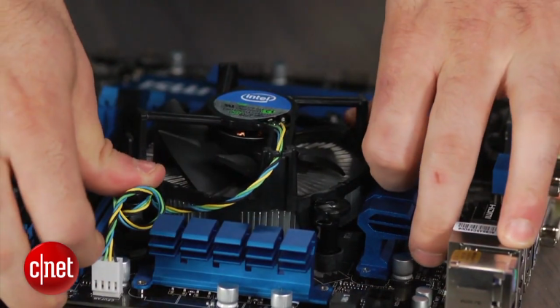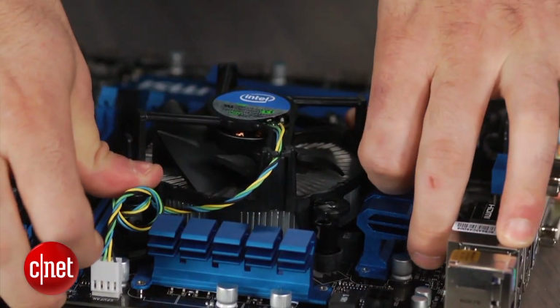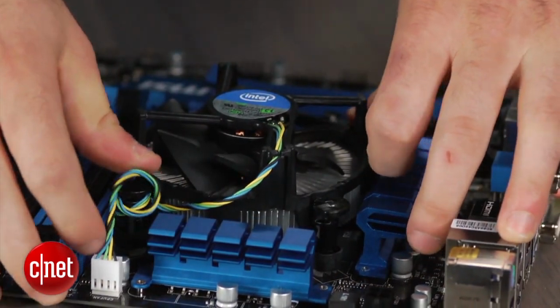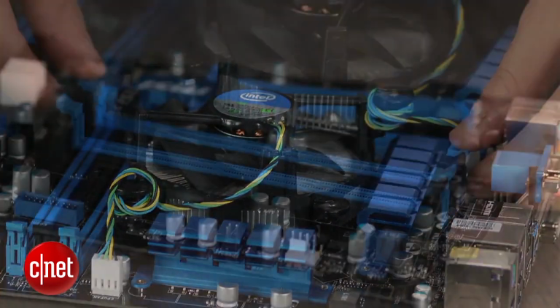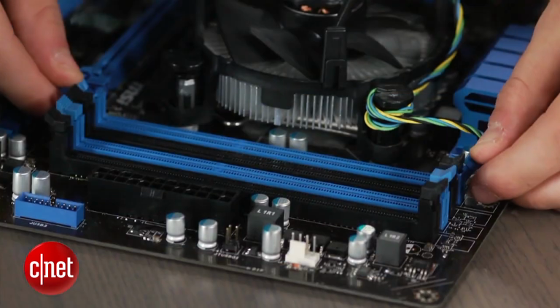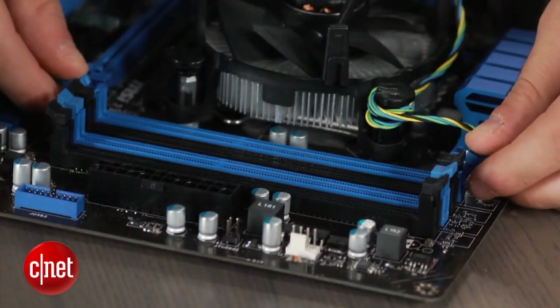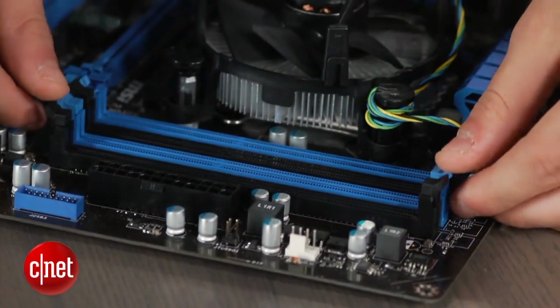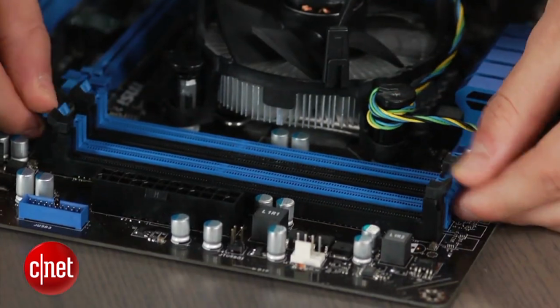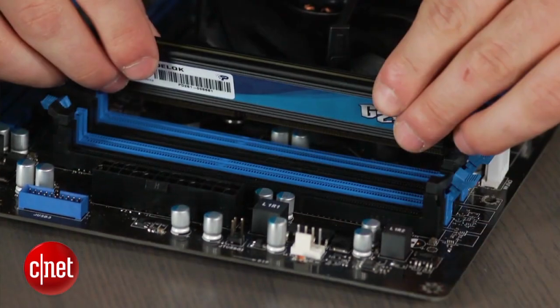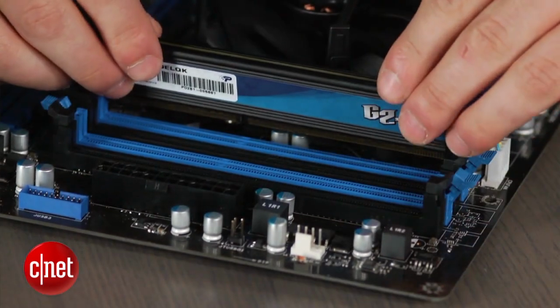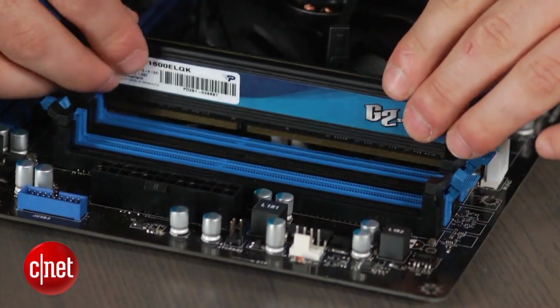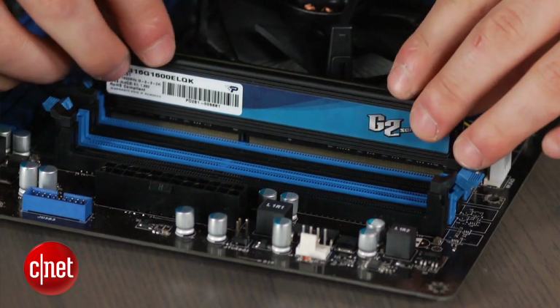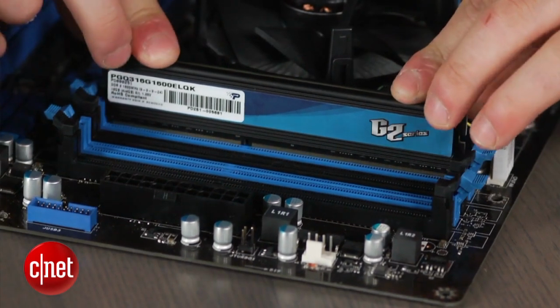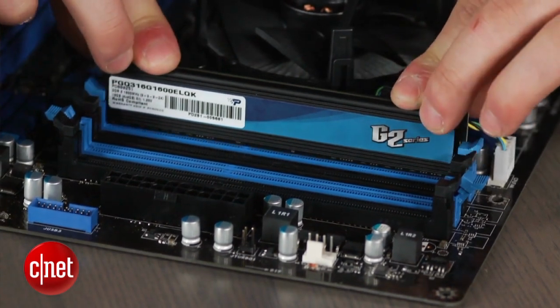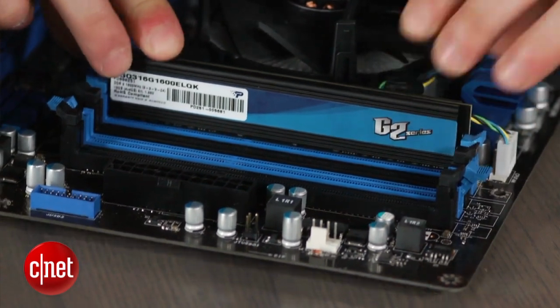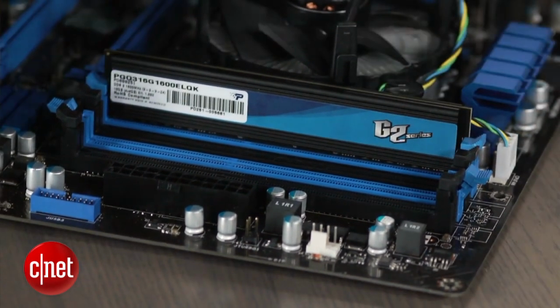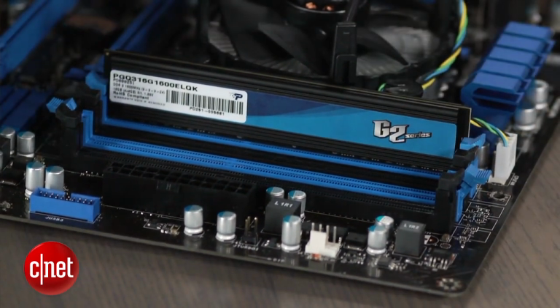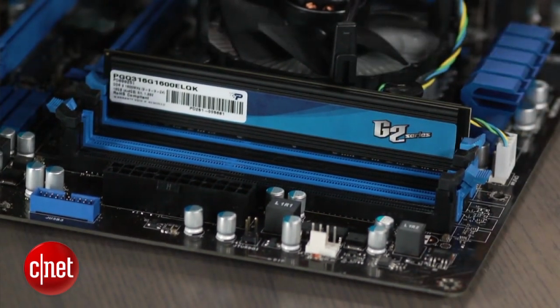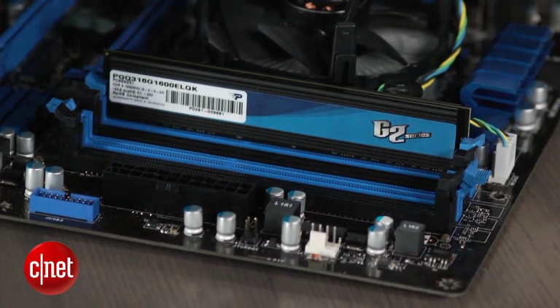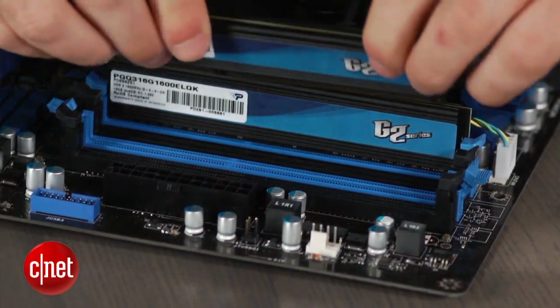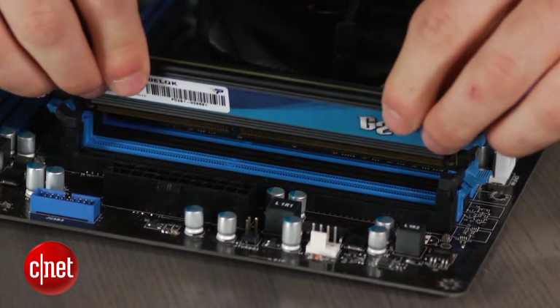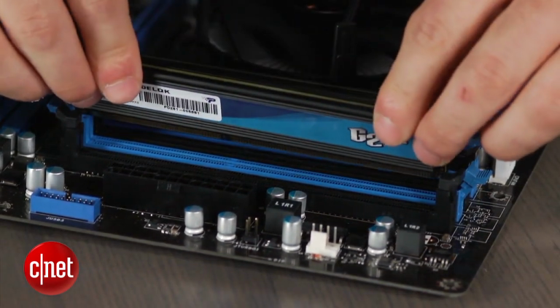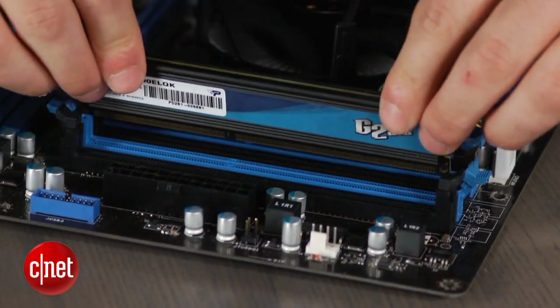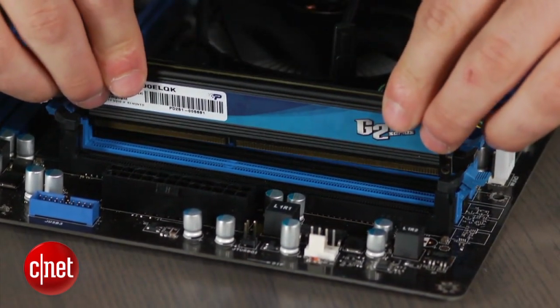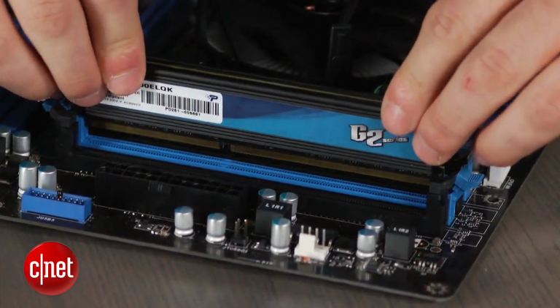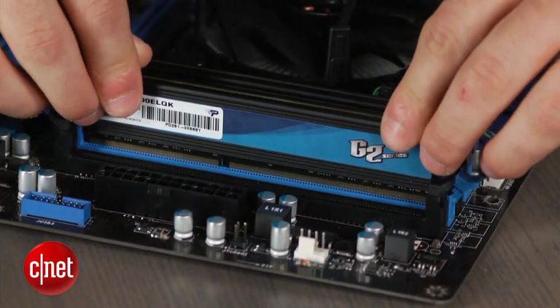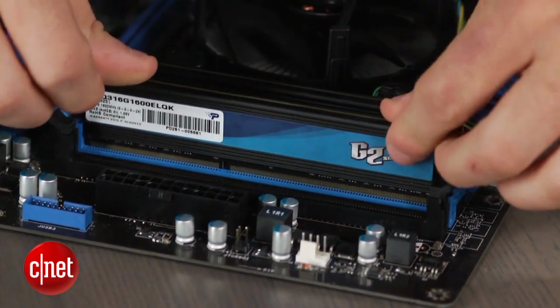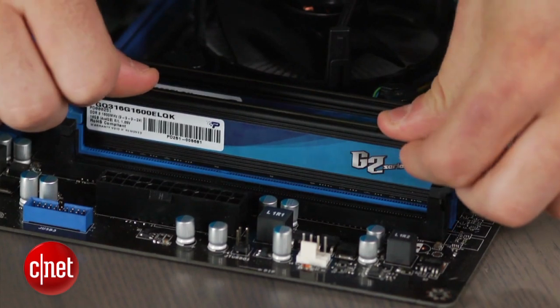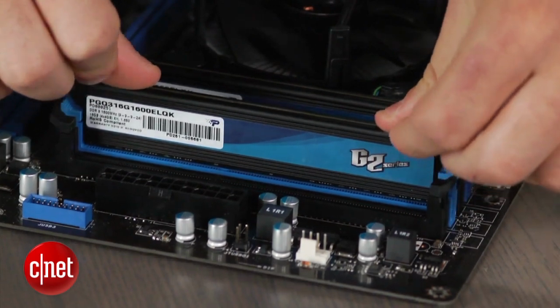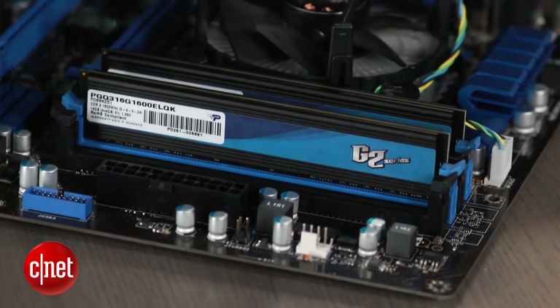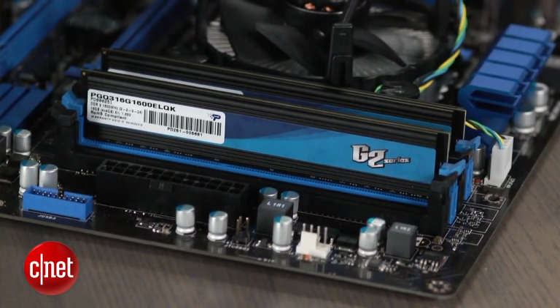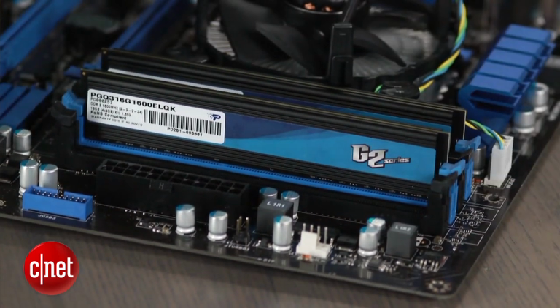Next, pull back the clips on the RAM slot and place your cards inside. Push down until you hear a click, but make sure the RAM cards aren't located next to each other, but rather in slots with the same color. Set the motherboard aside for a little as we move onto the case.